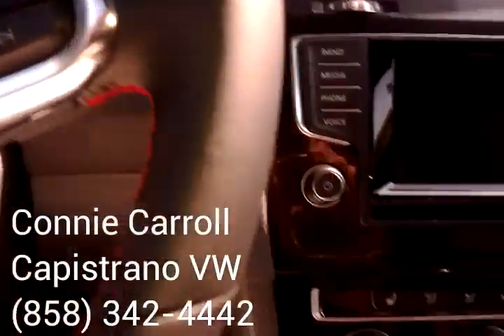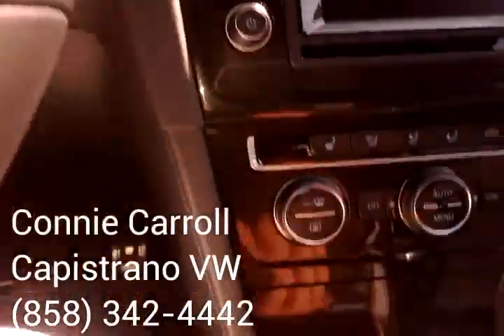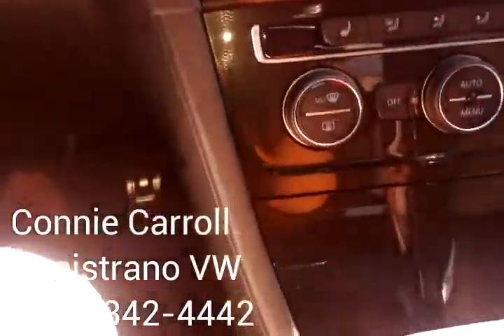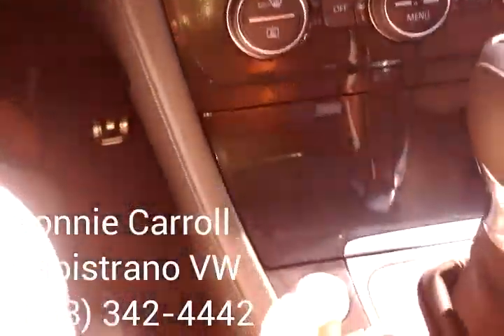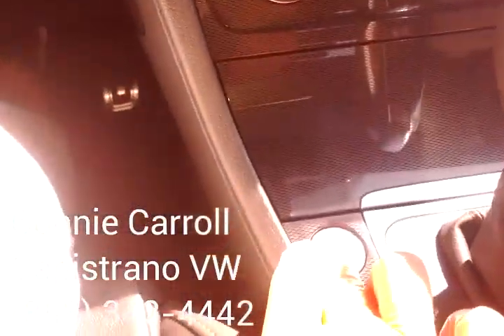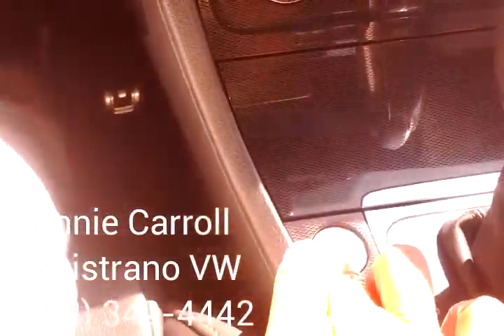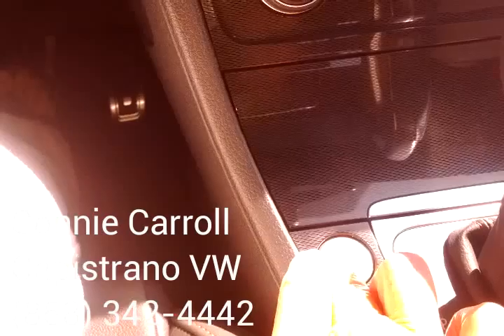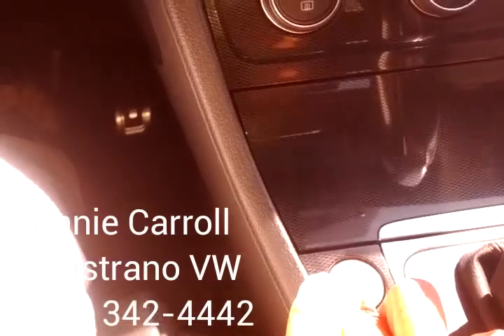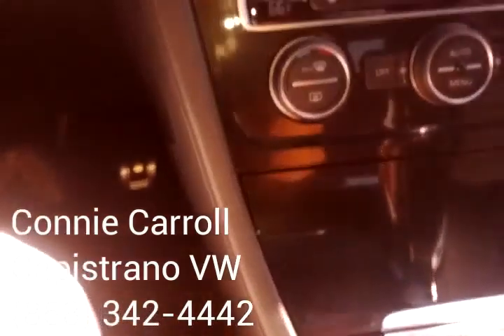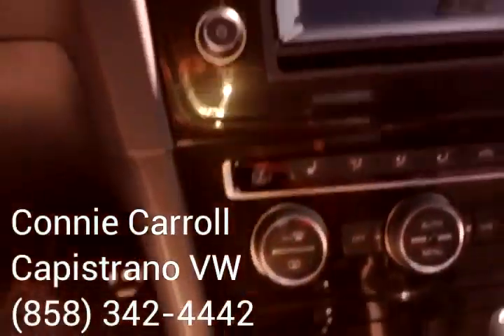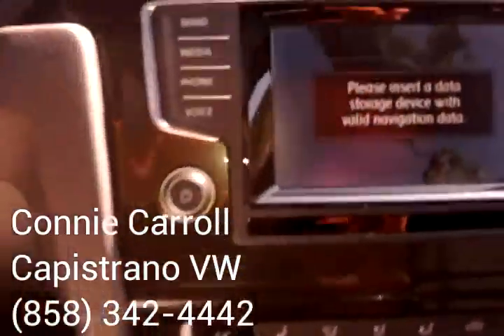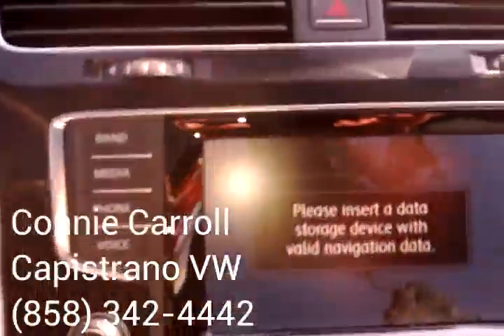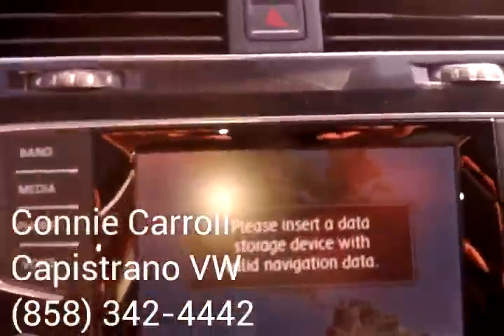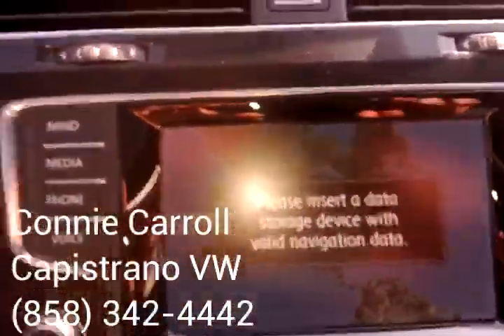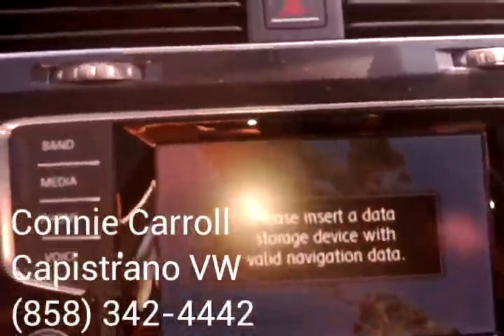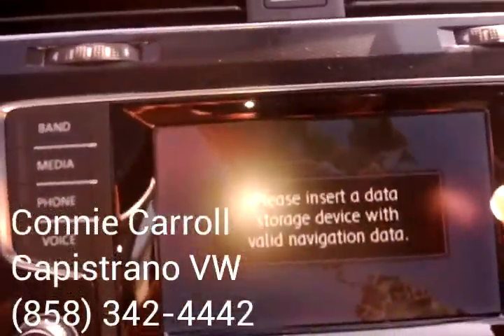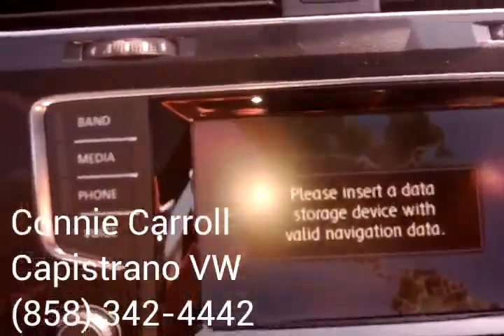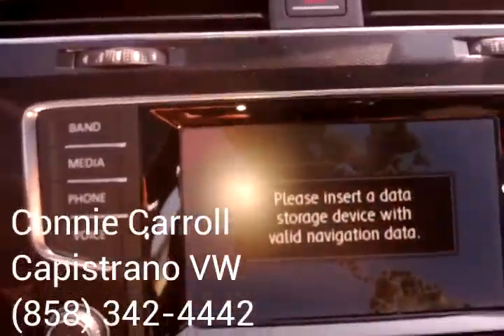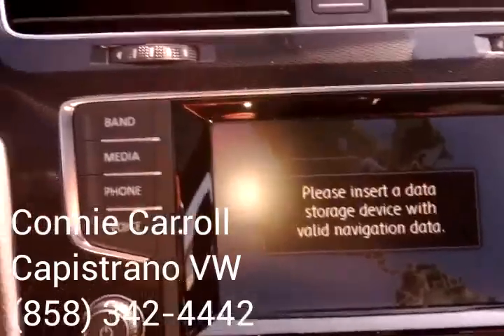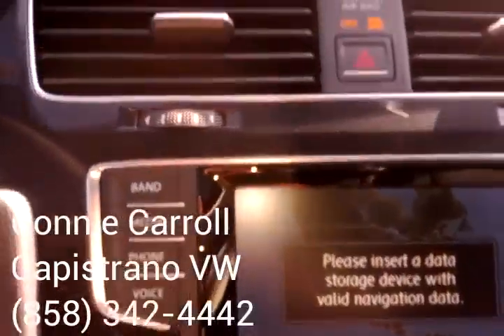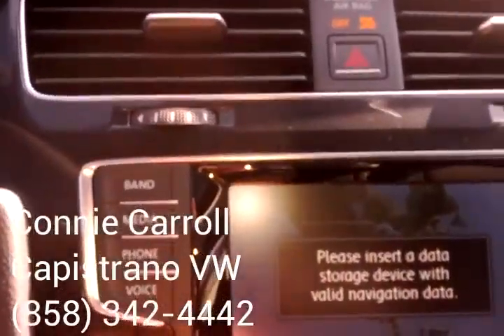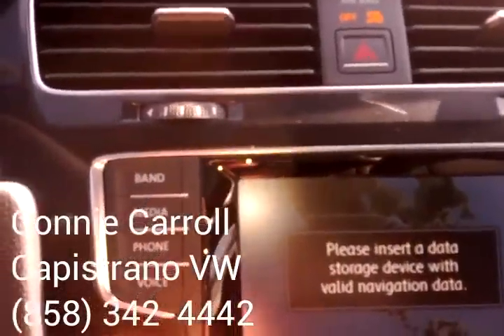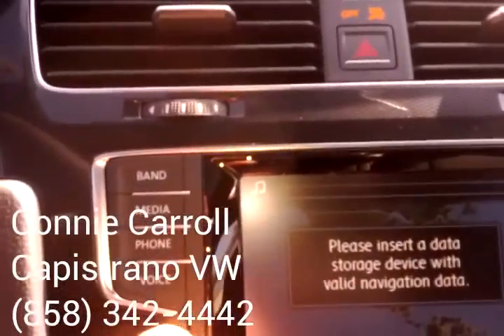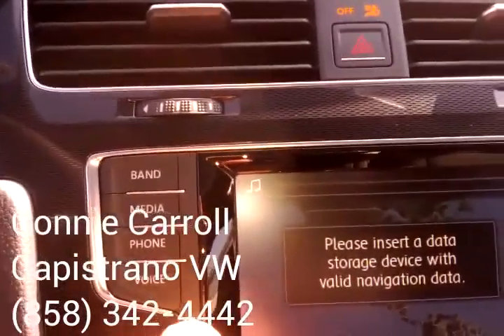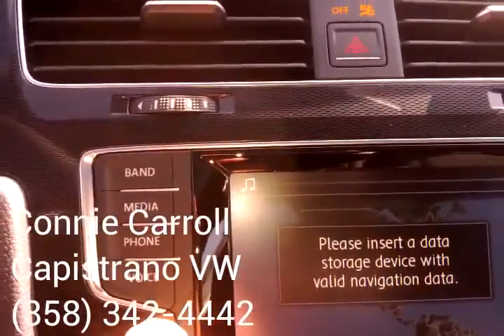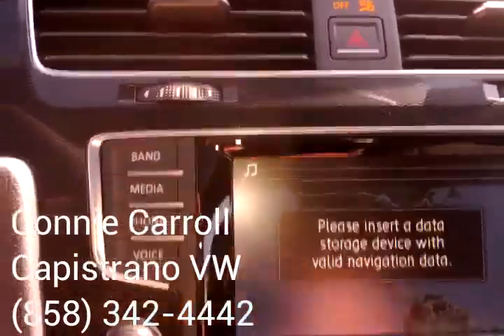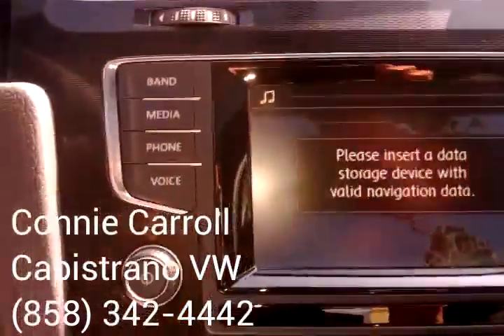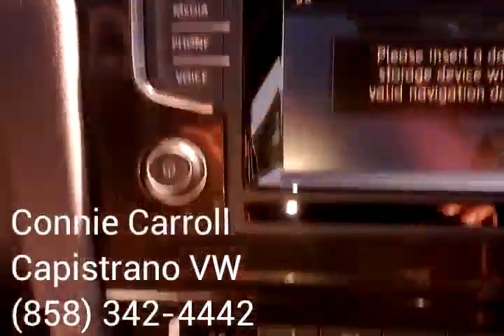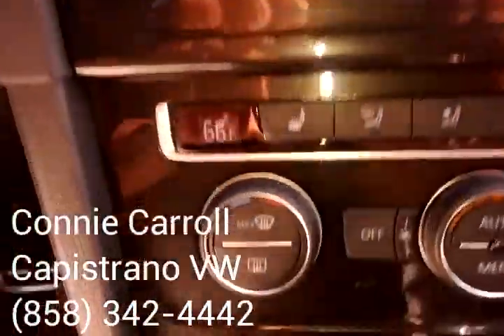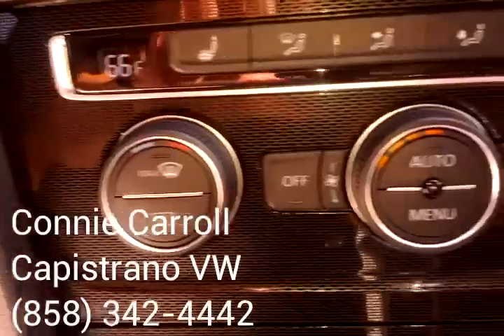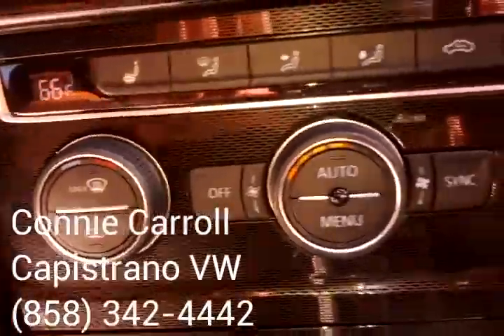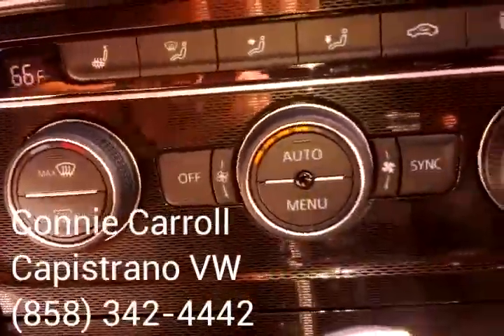This does have the push button start. You will have the navigation in this model. Fender audio system and the dual control.